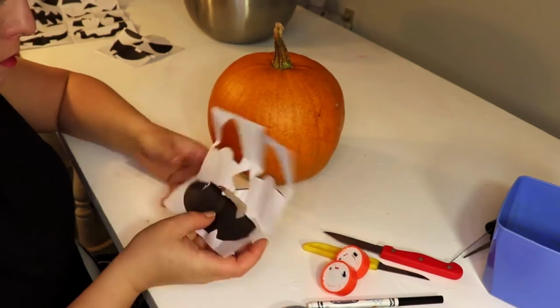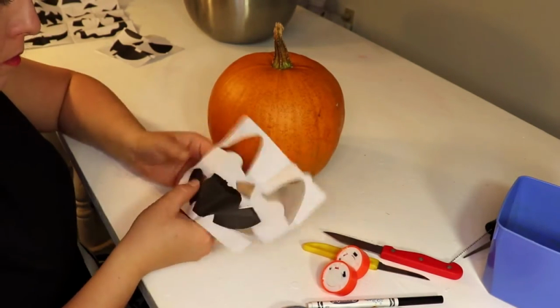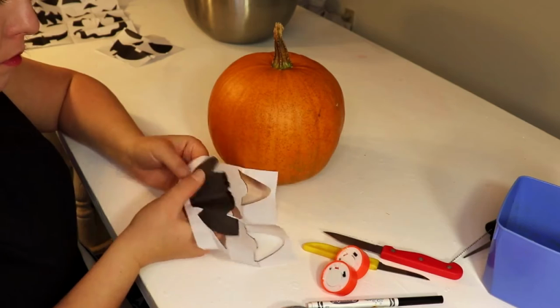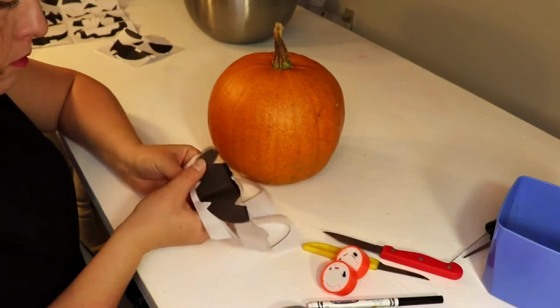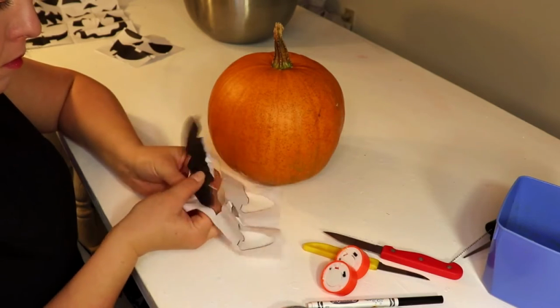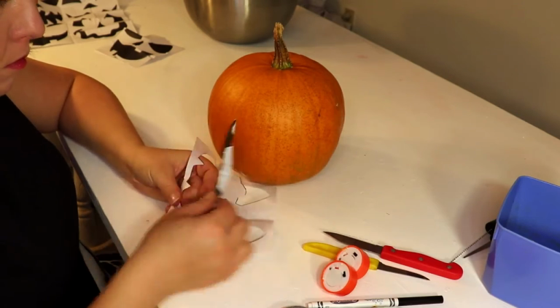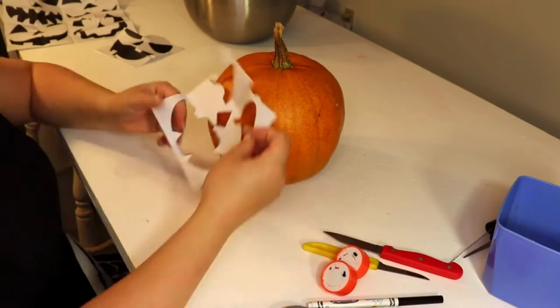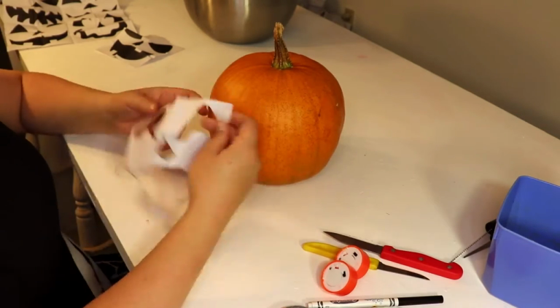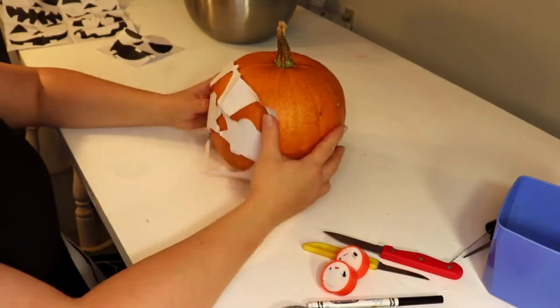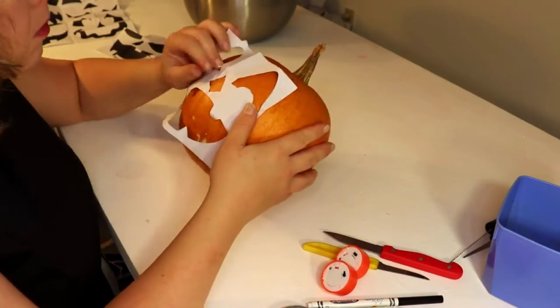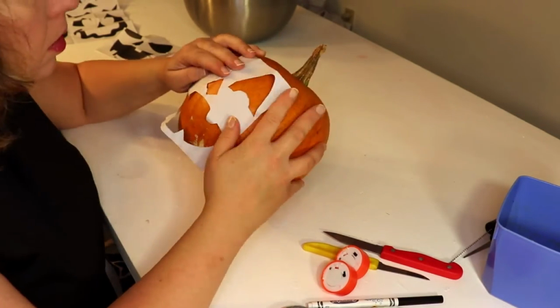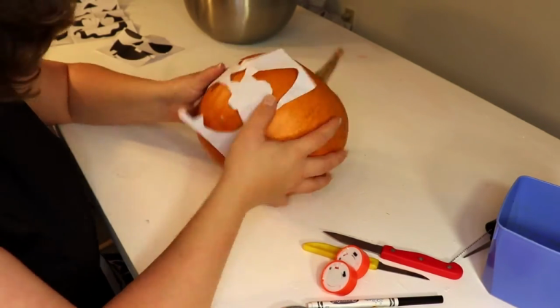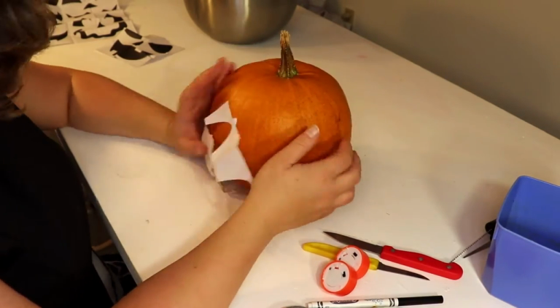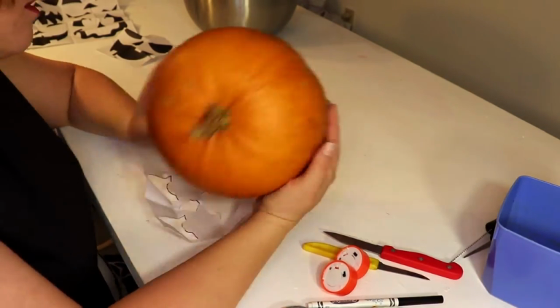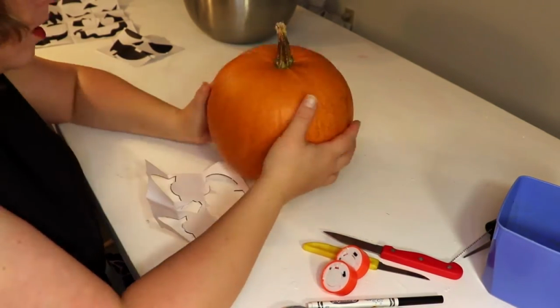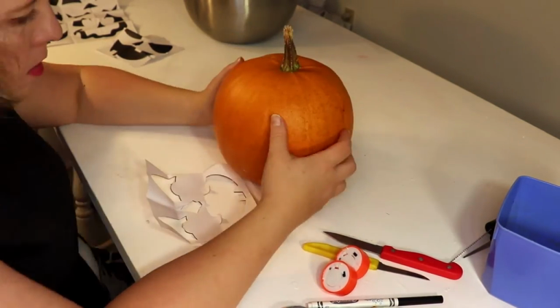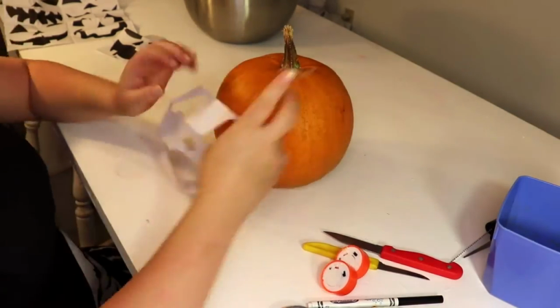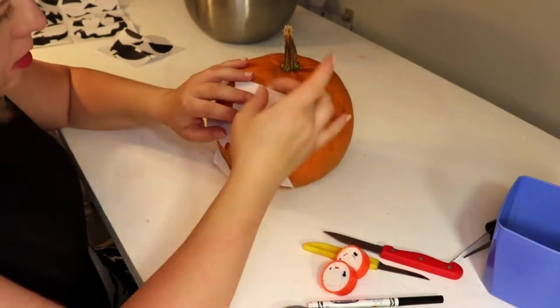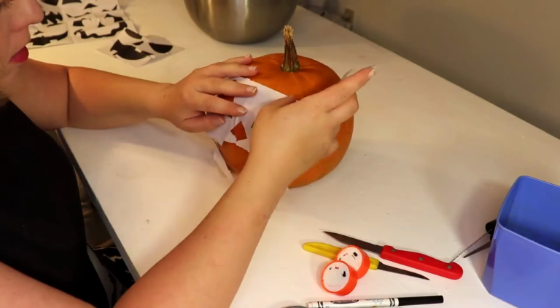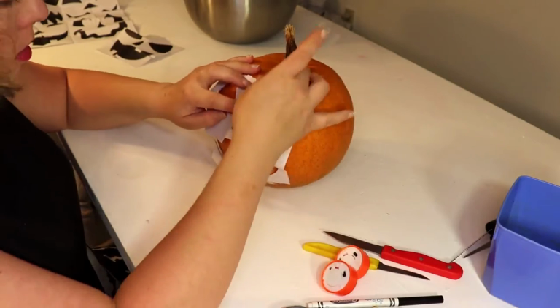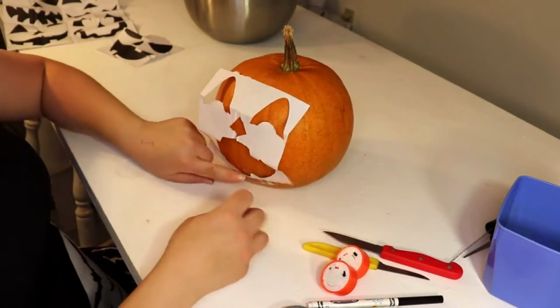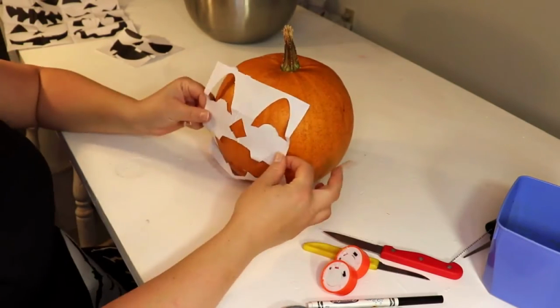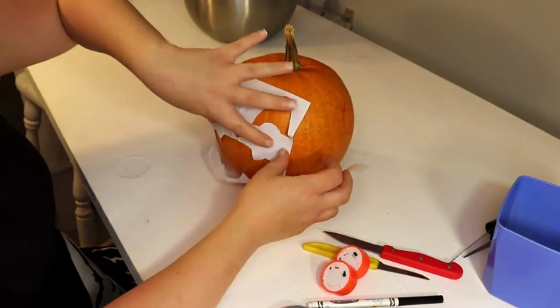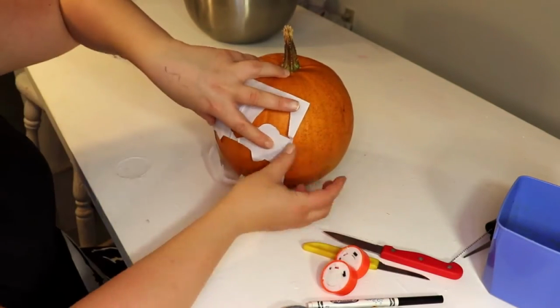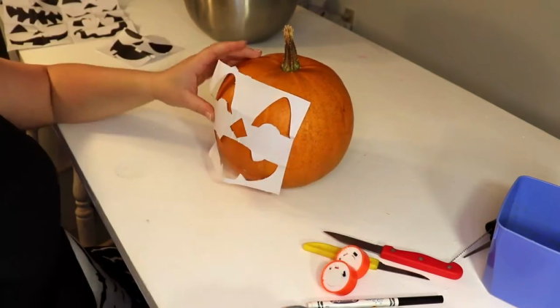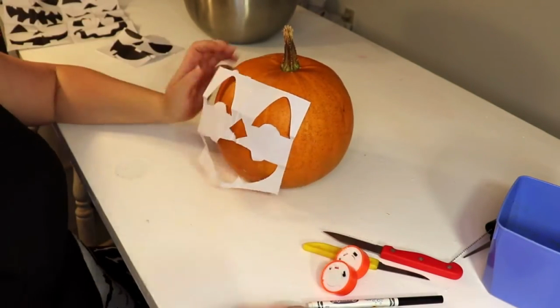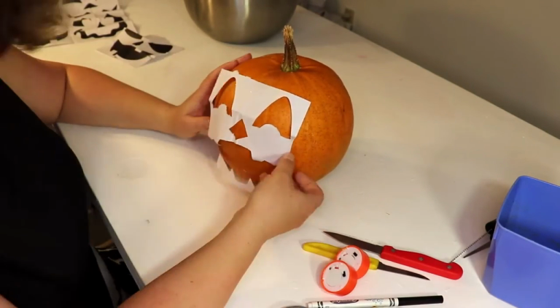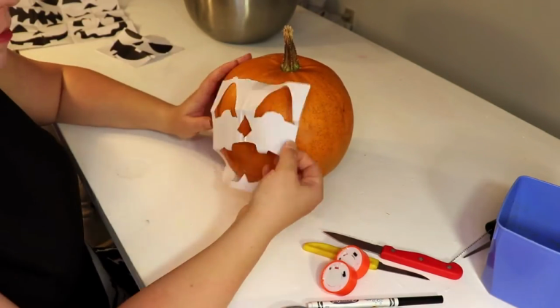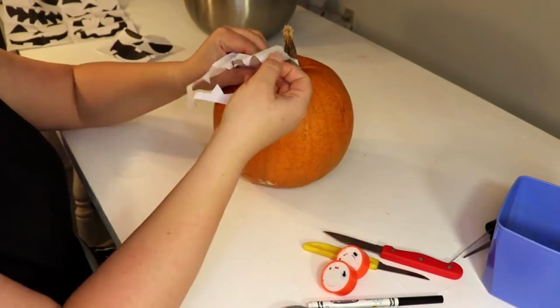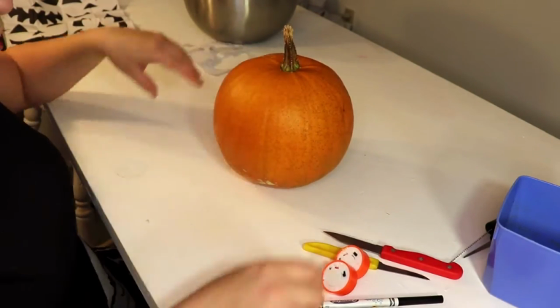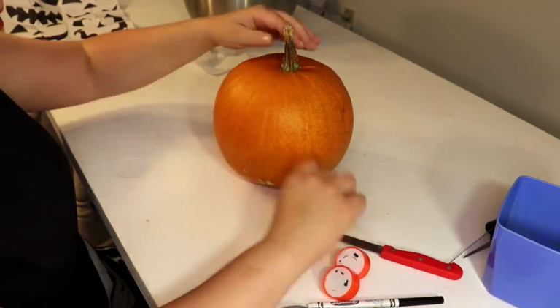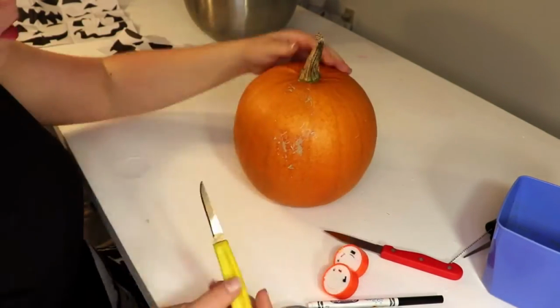Once you get all the pieces punched out, tape them on your pumpkin lightly just to see where about it should fit. The pumpkin's pretty small compared to the face, so I'm going to have to do a little bit of adjusting.